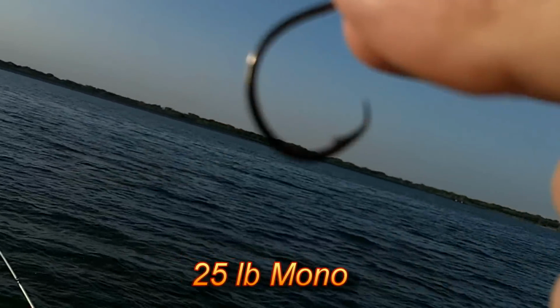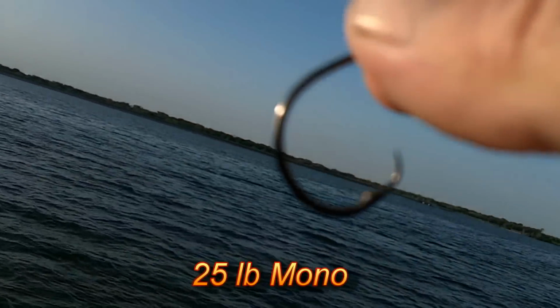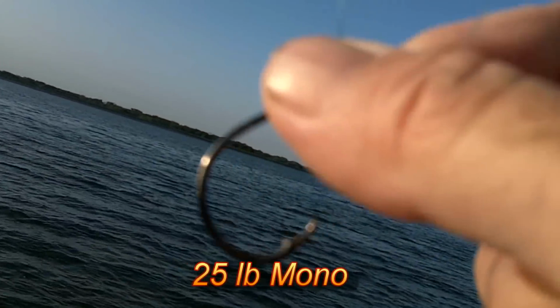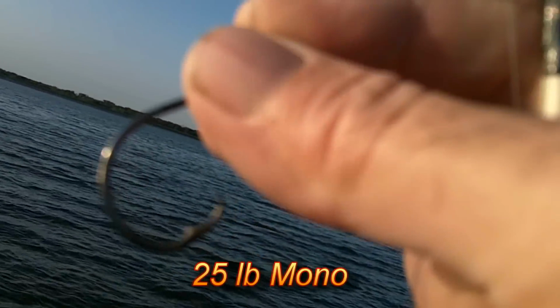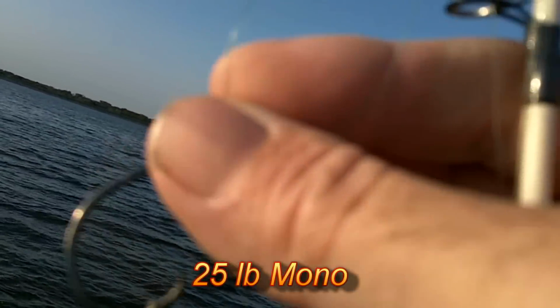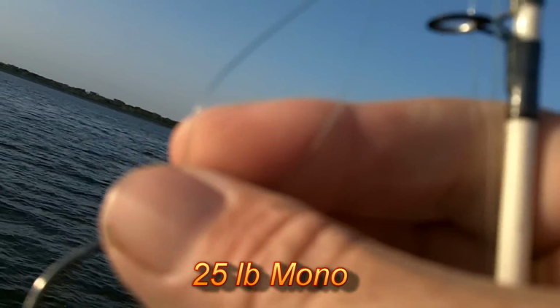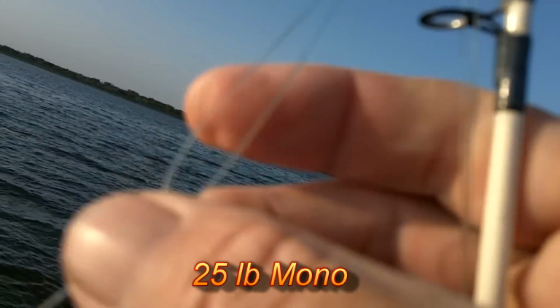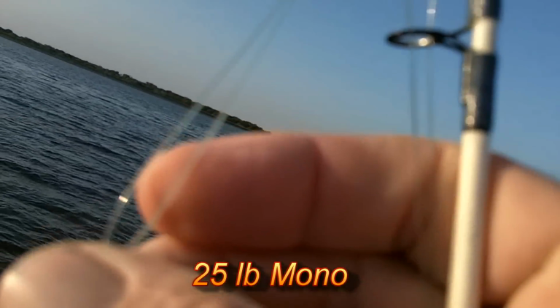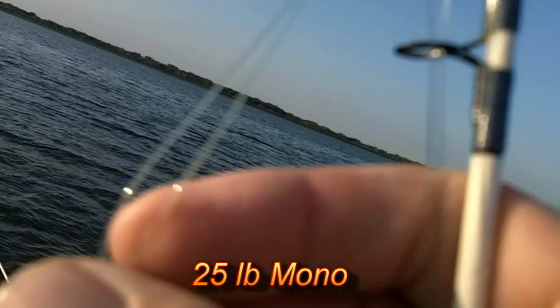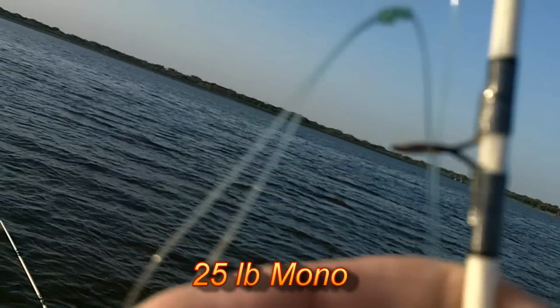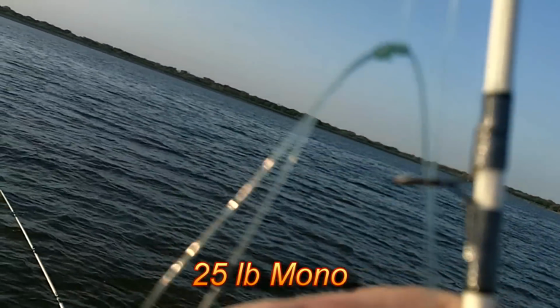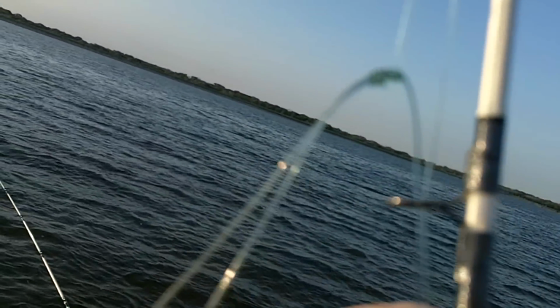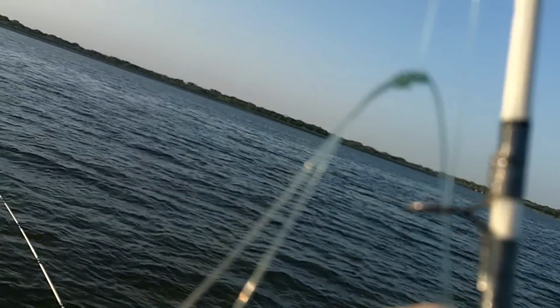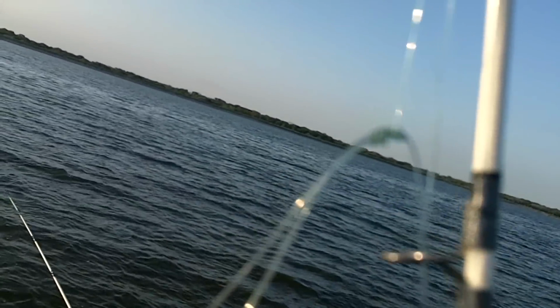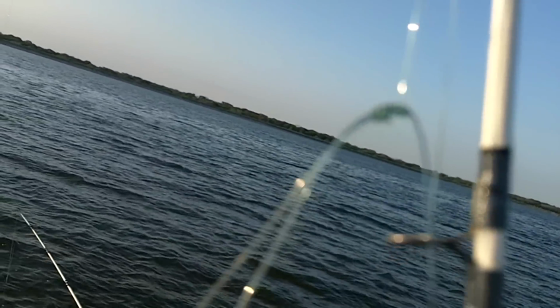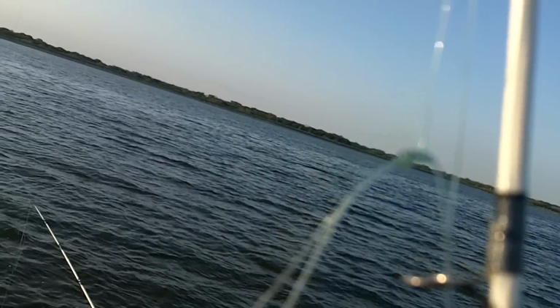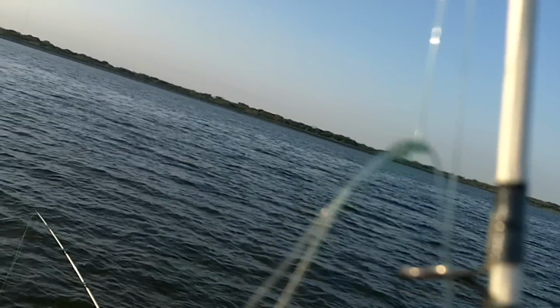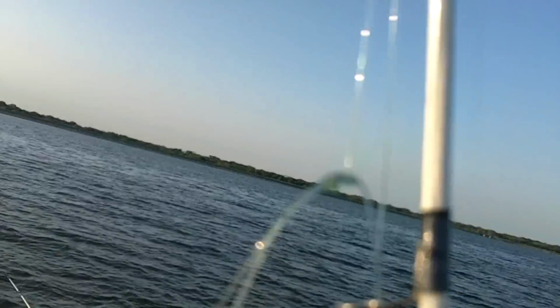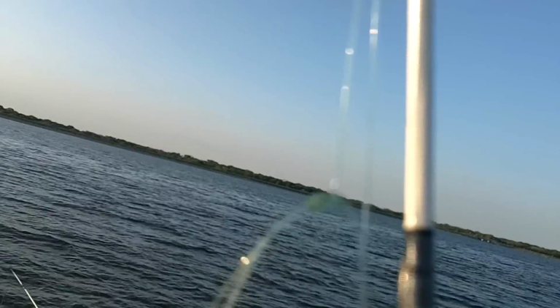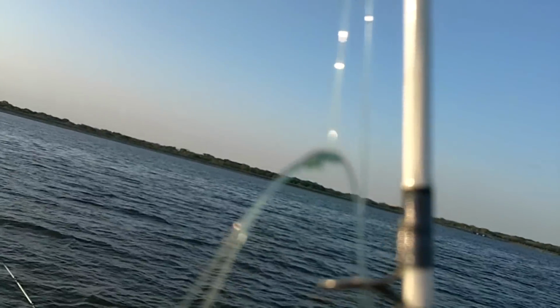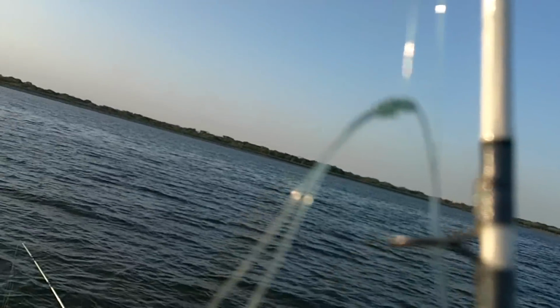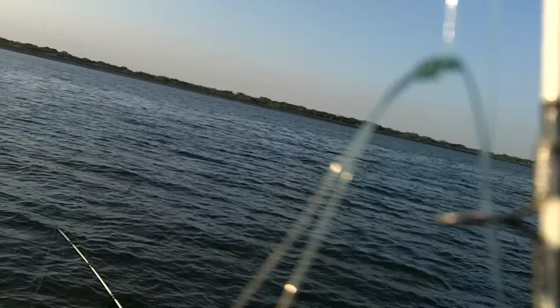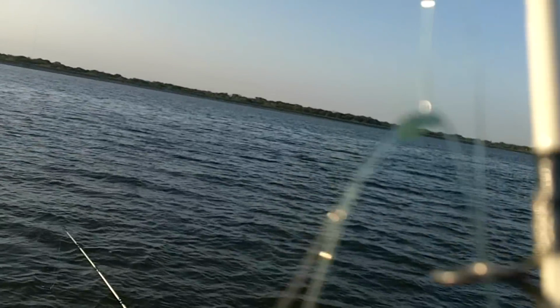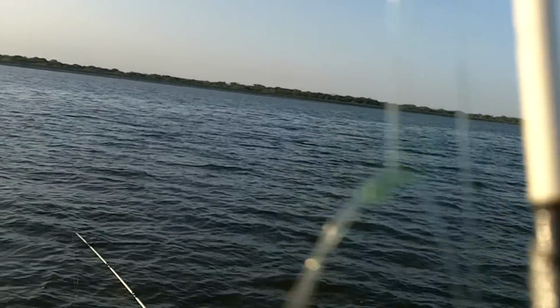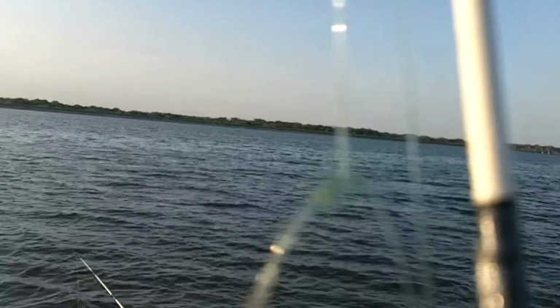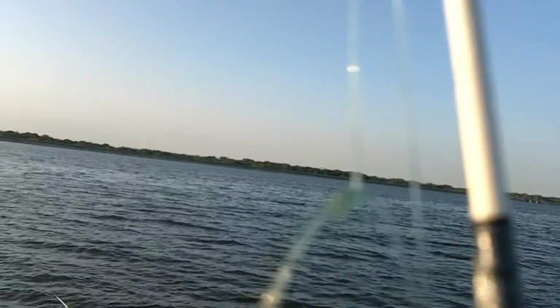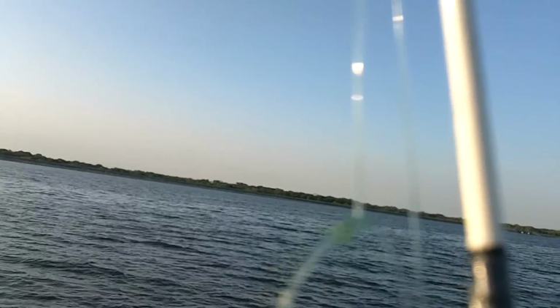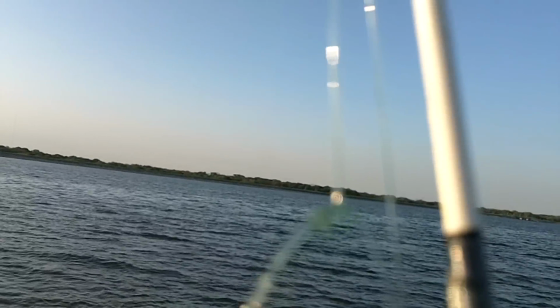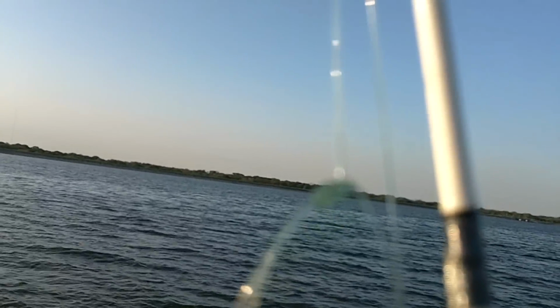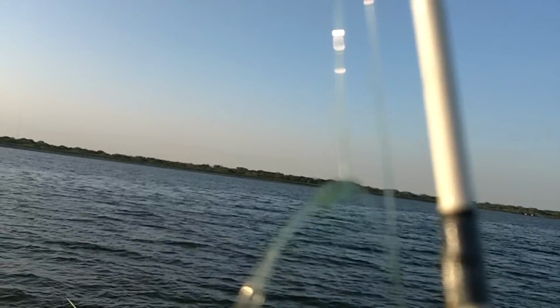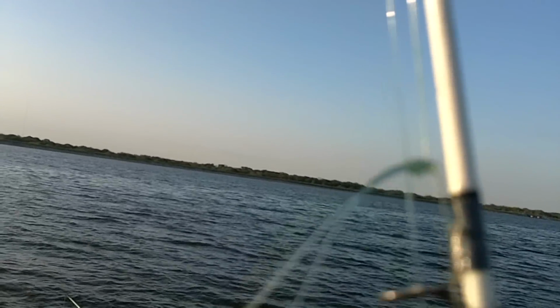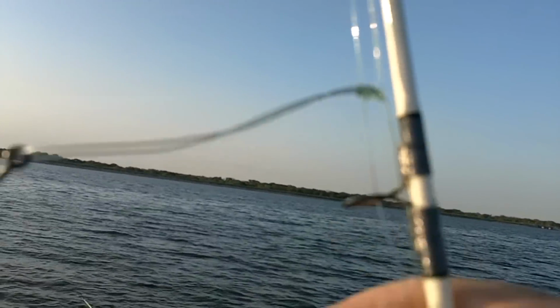Put this over where the sun's not on it, and then it just goes through a loop. You just make a loop in the line and put it through three times — it kind of makes a little hangman knot type thing there.